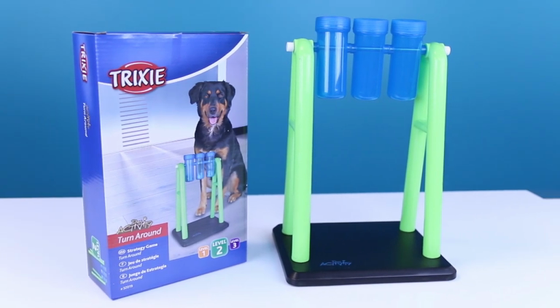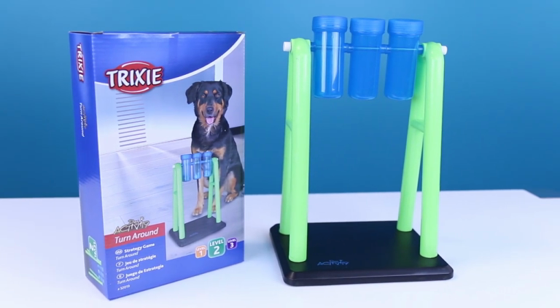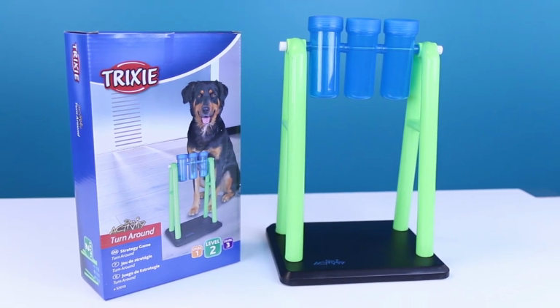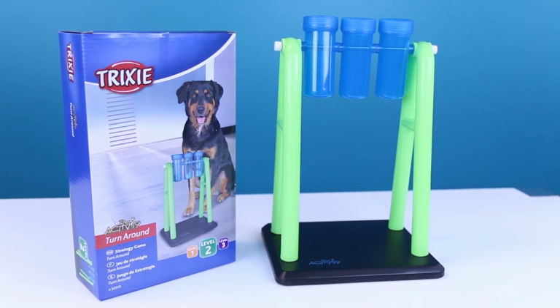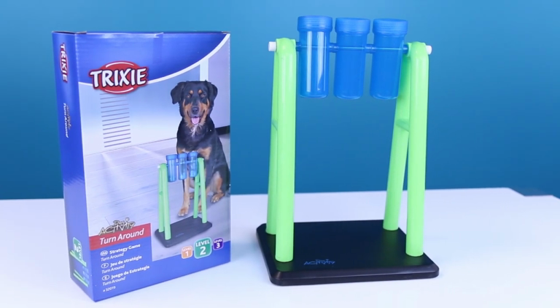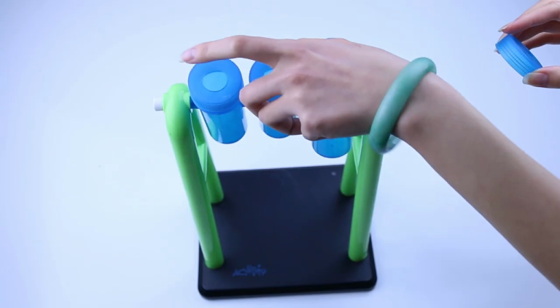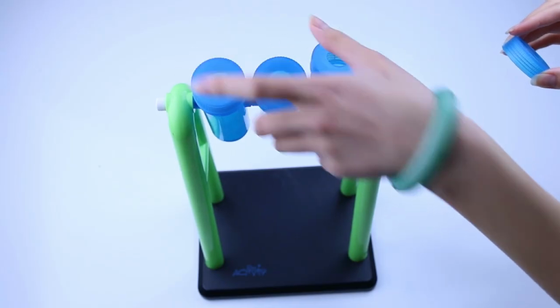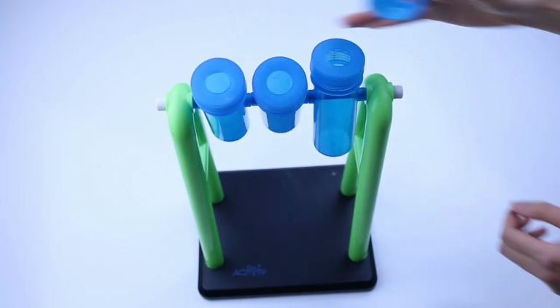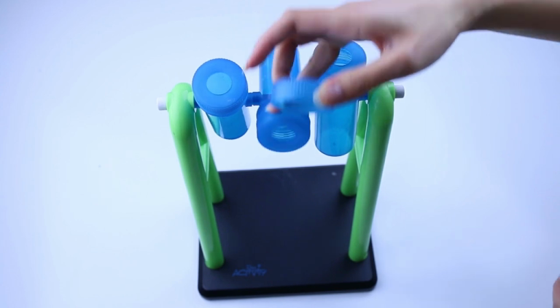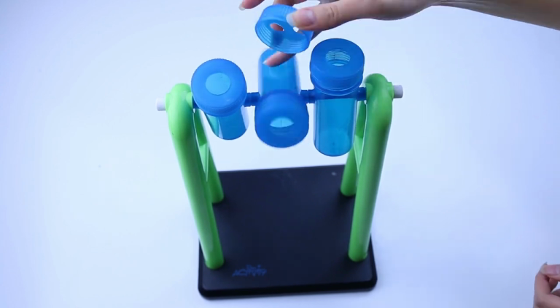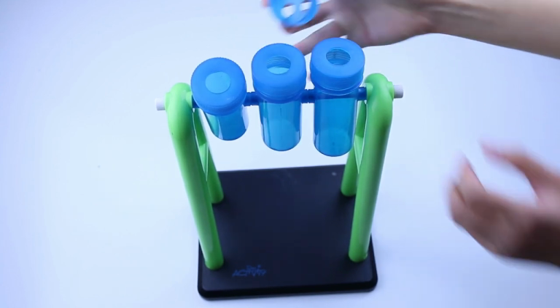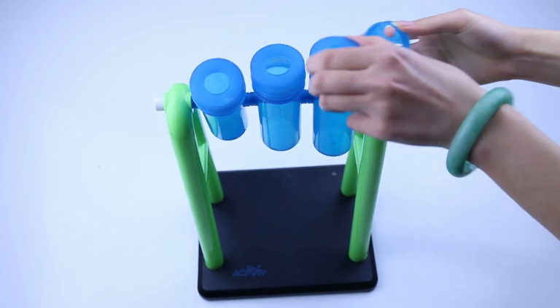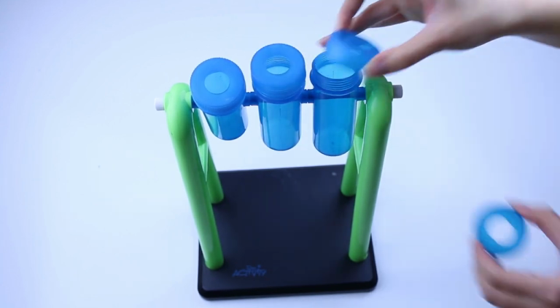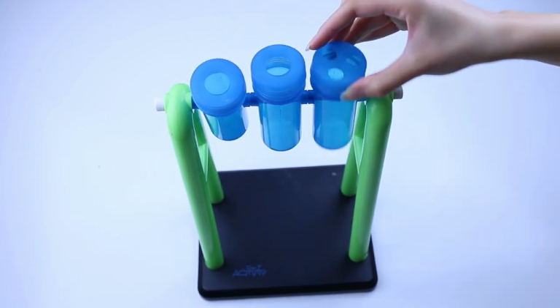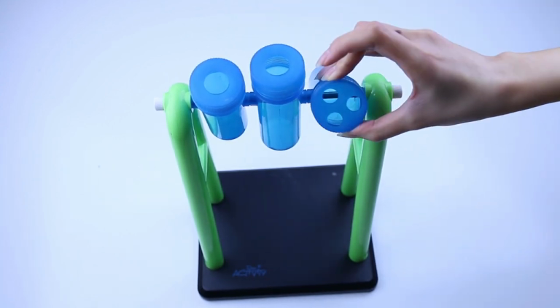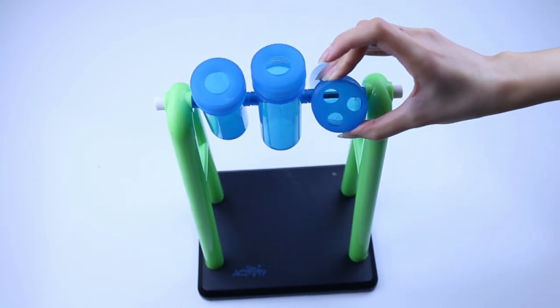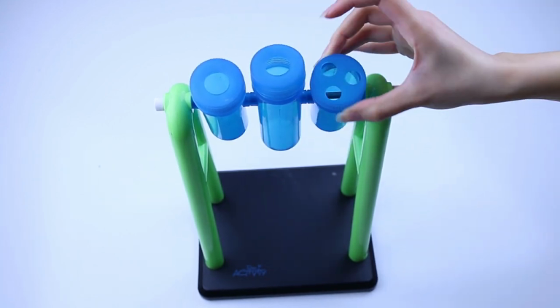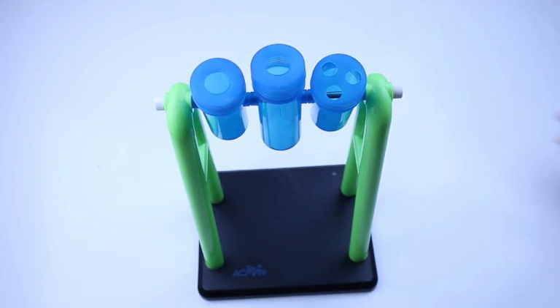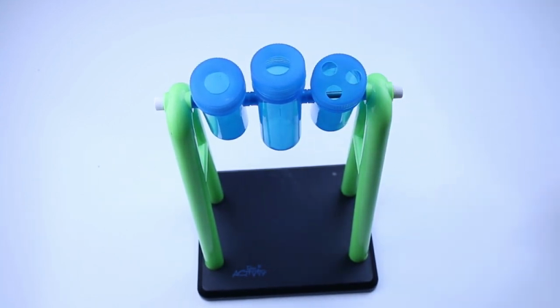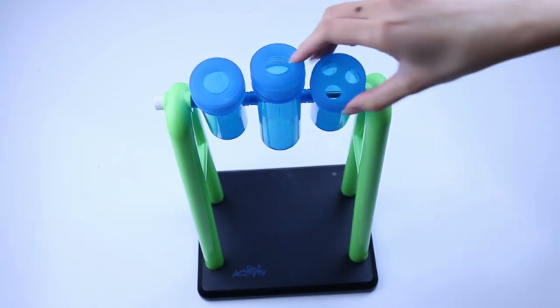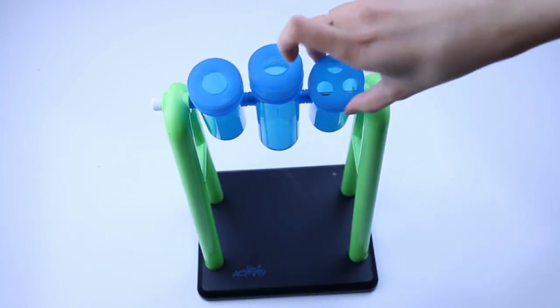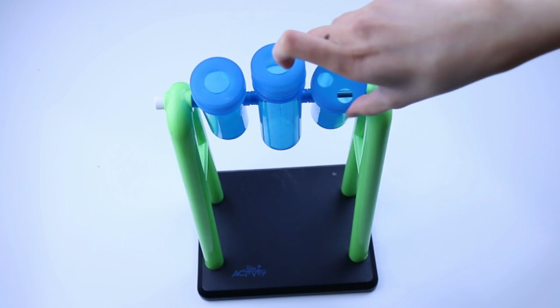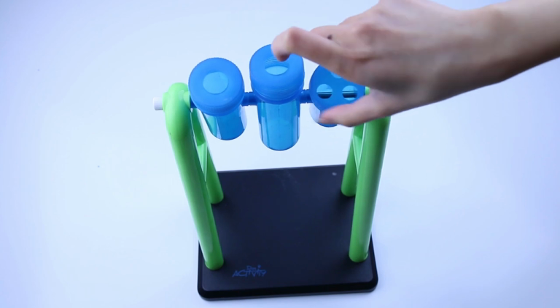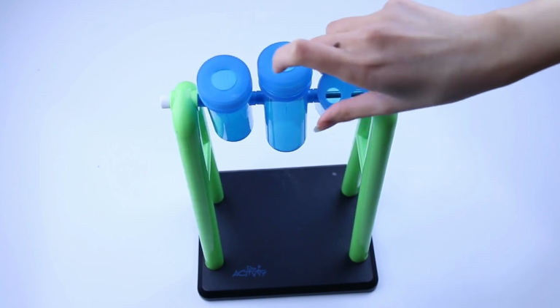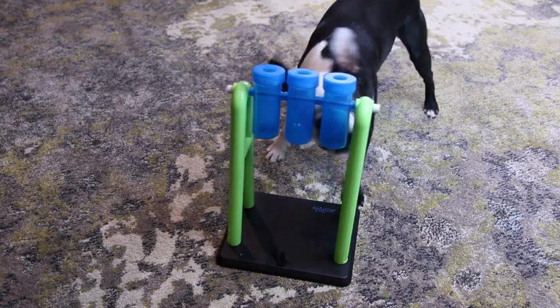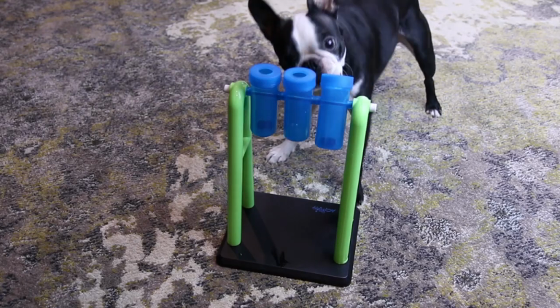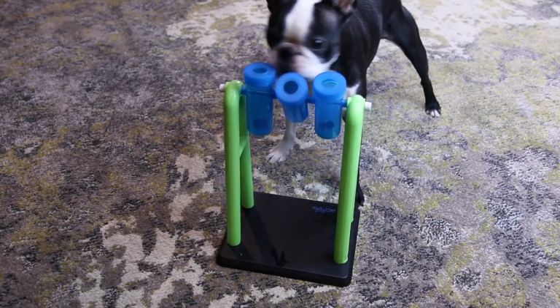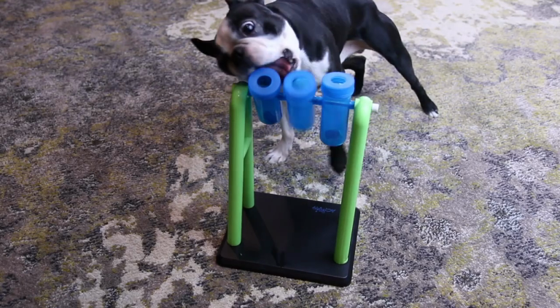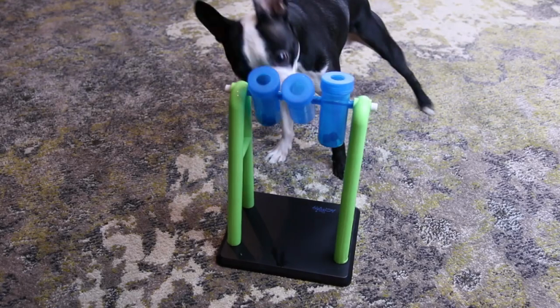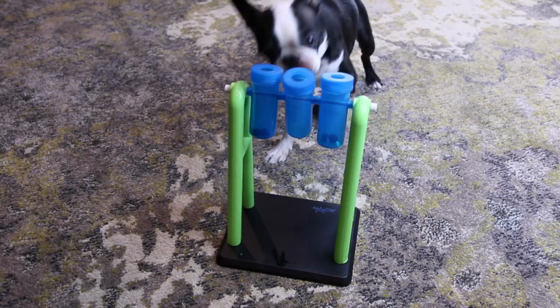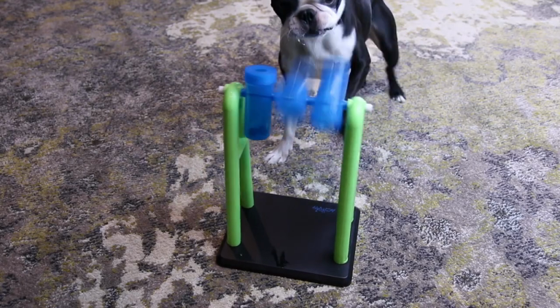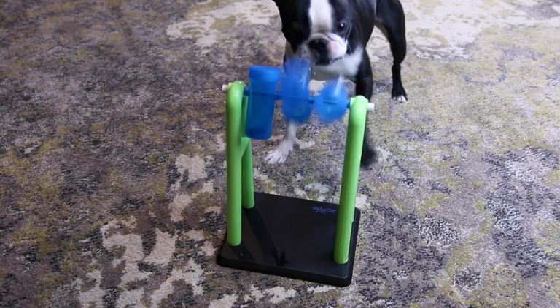The Mad Scientist toy is a little more challenging and it's designed for the intermediate canine gamer. It has three rotating beakers that can be filled with treats. Each beaker can be covered with two included sets of lids which can be mixed and matched to make it easier or harder.